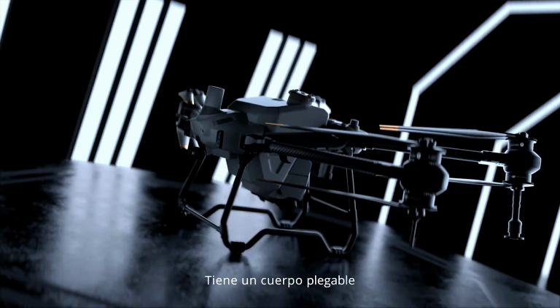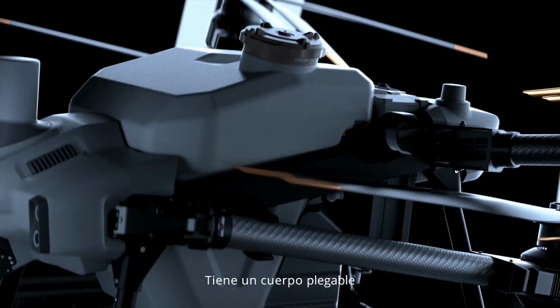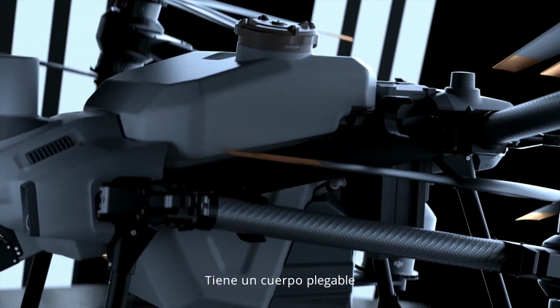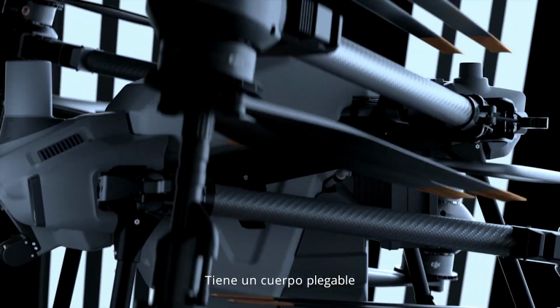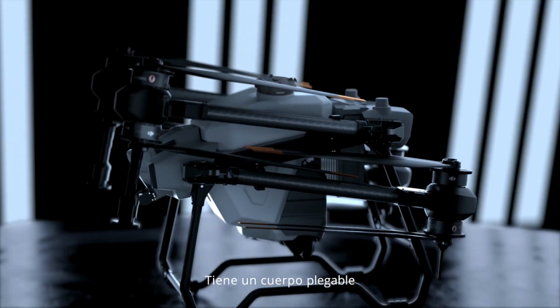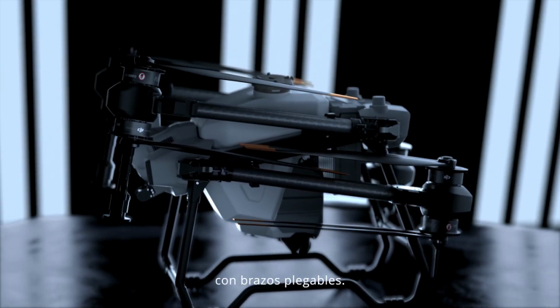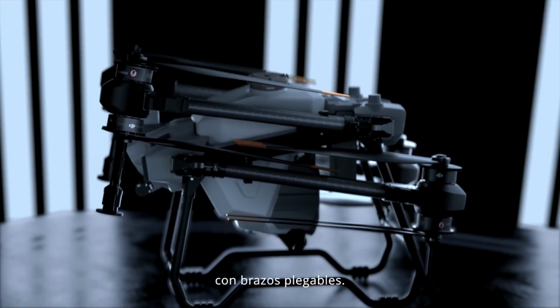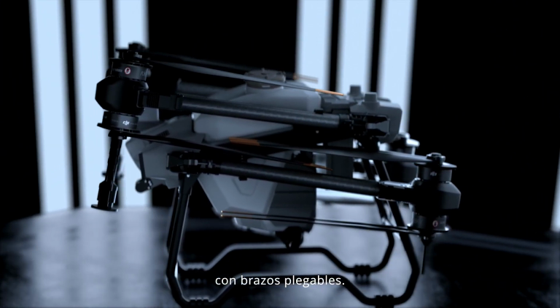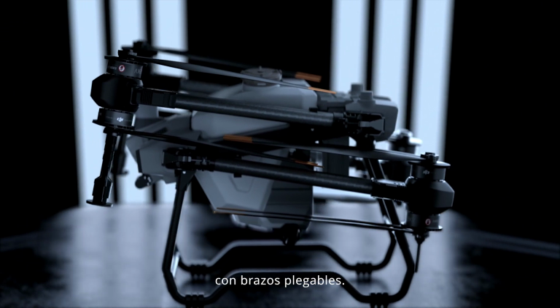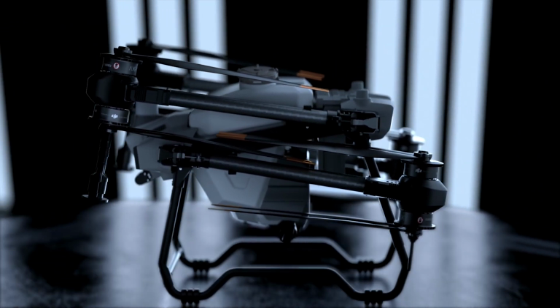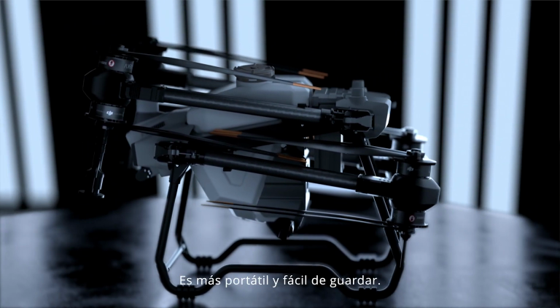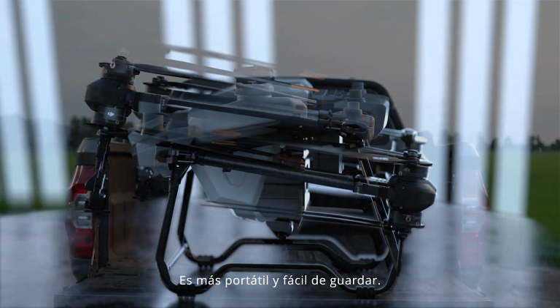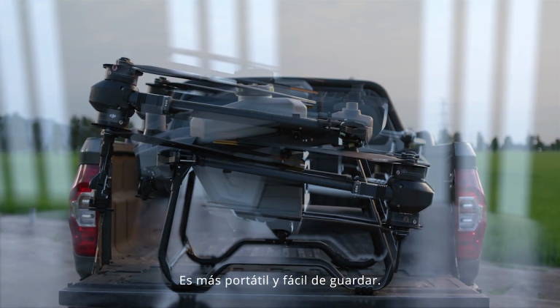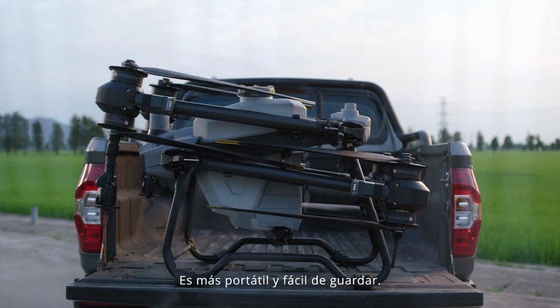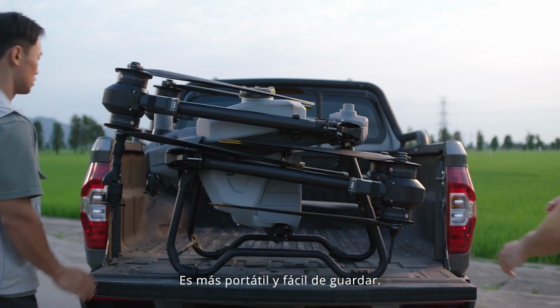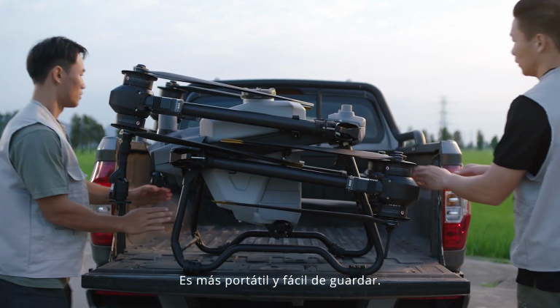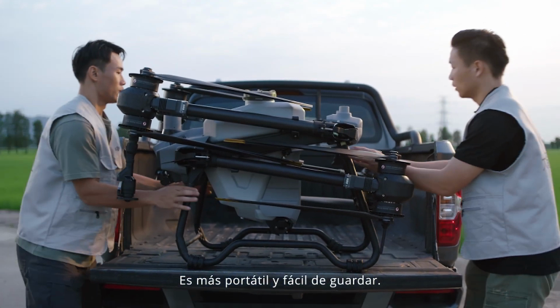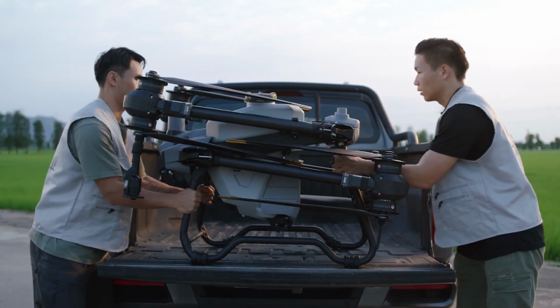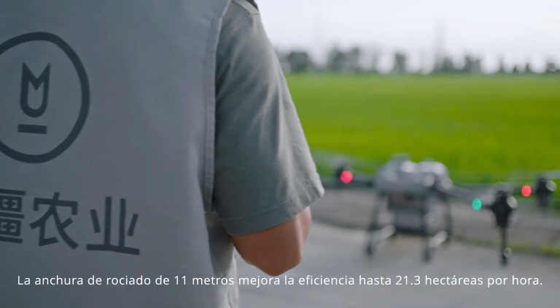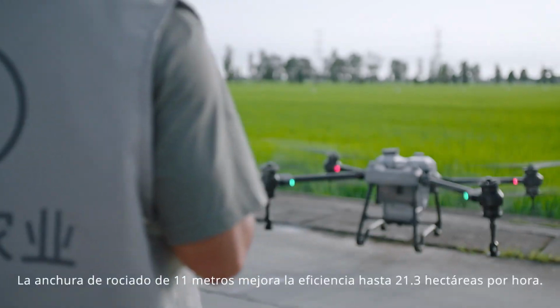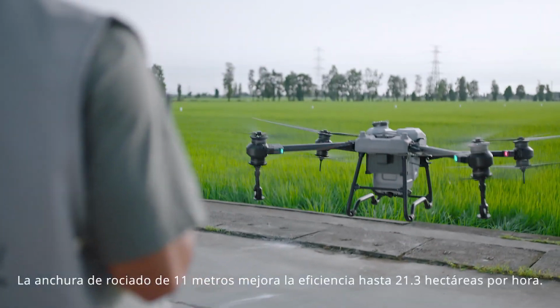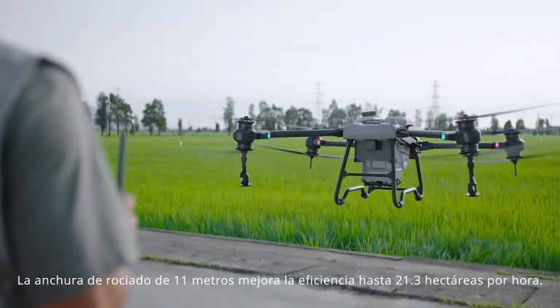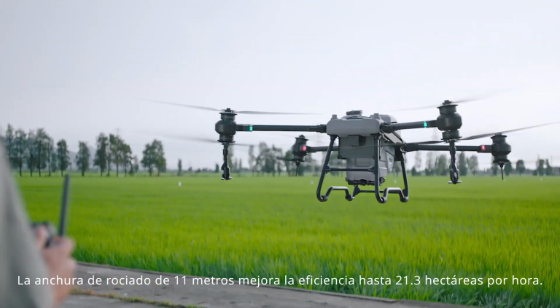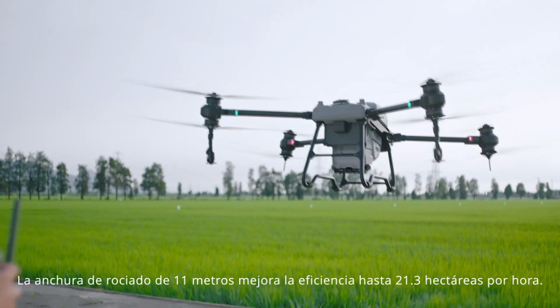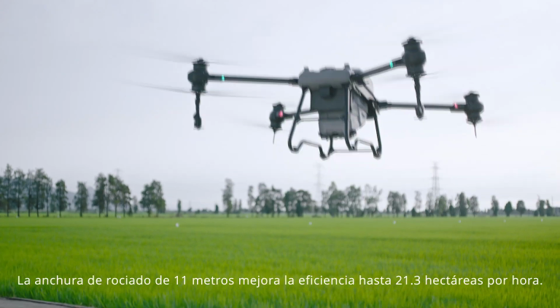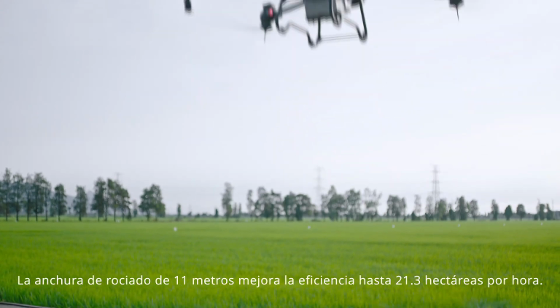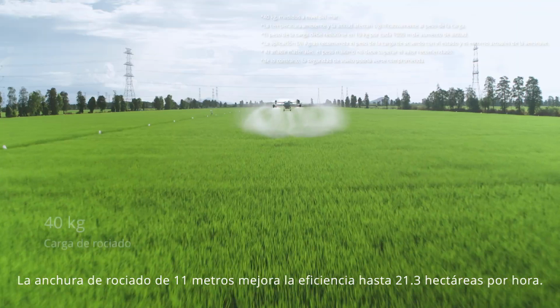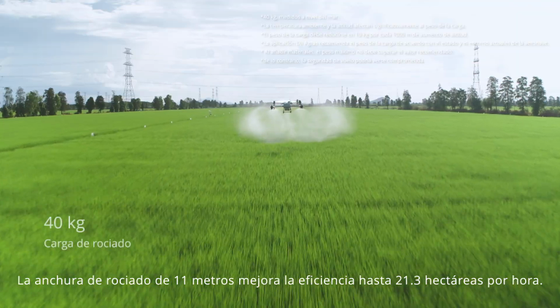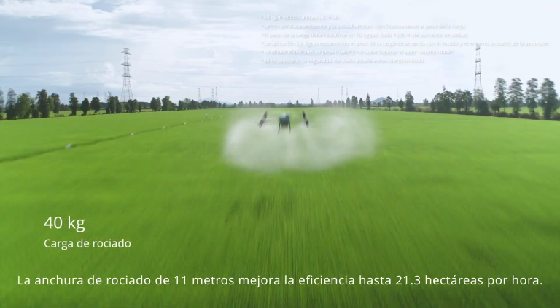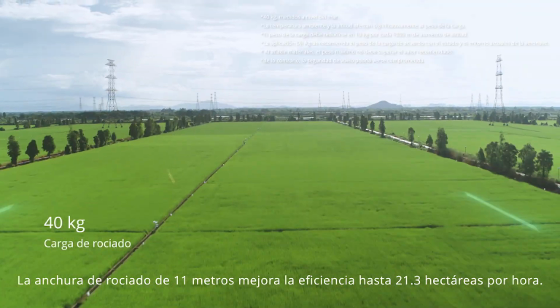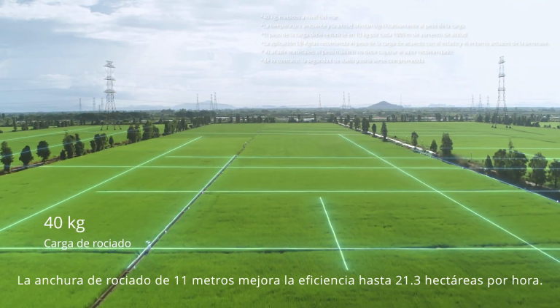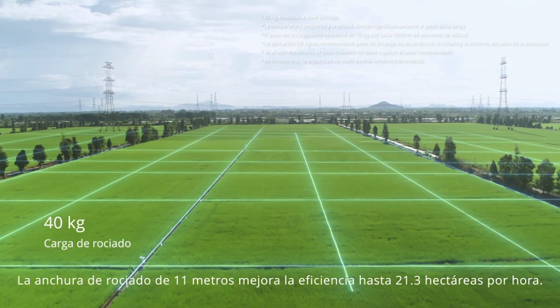The truss style body with foldable arms is more portable and easy to store. An 11-meter spray width enhances efficiency to 21.3 hectares per hour.